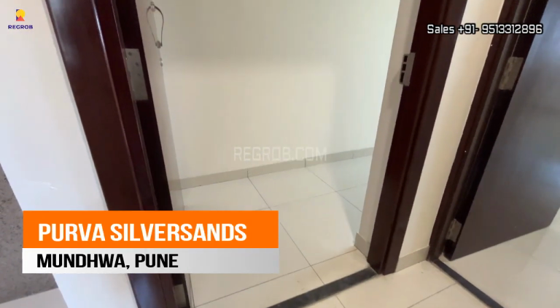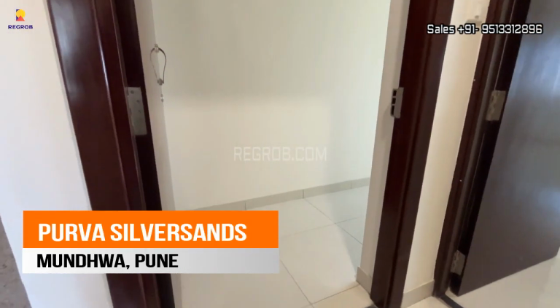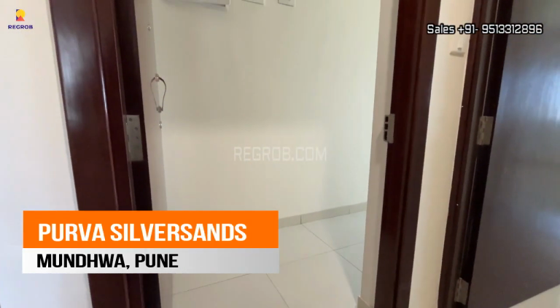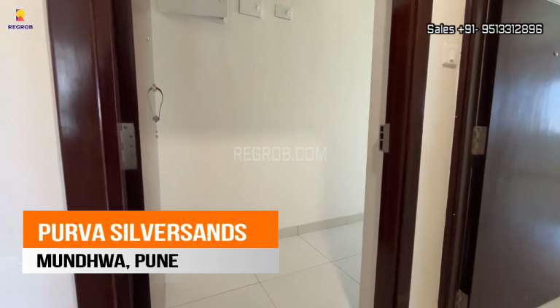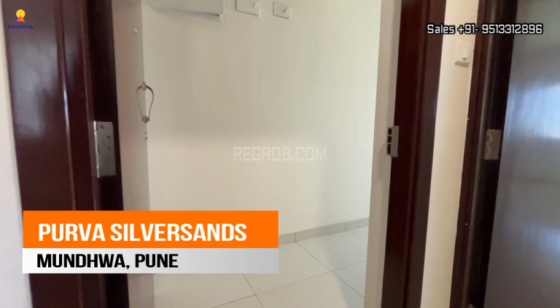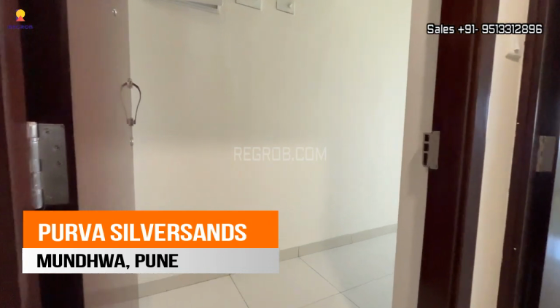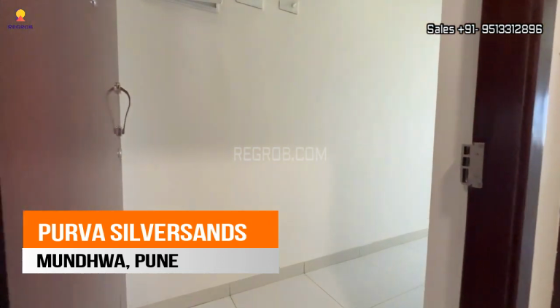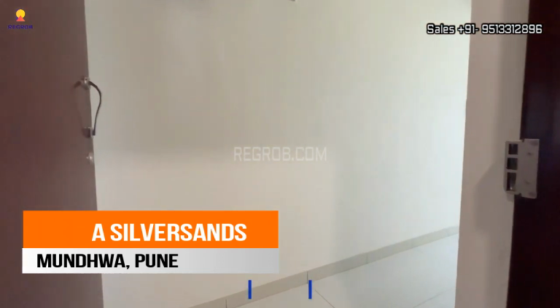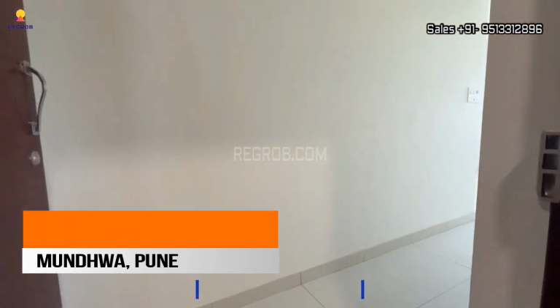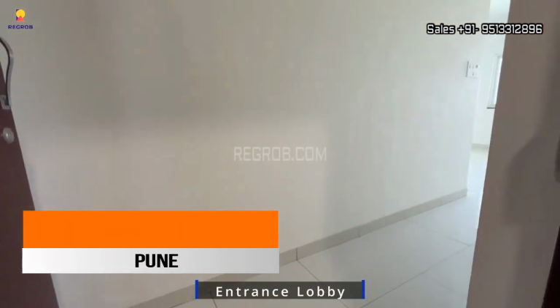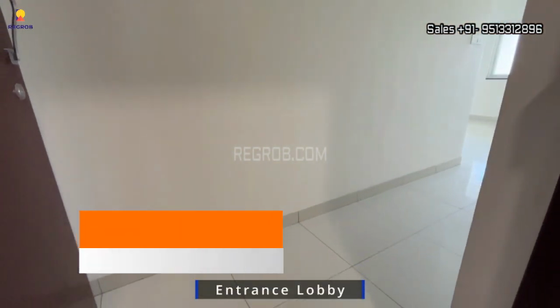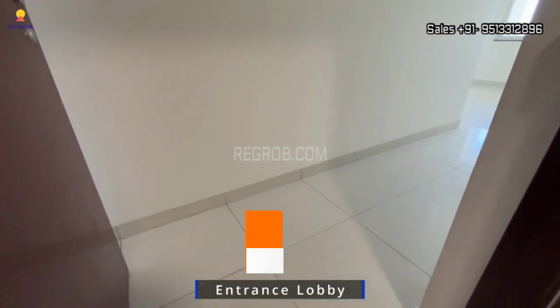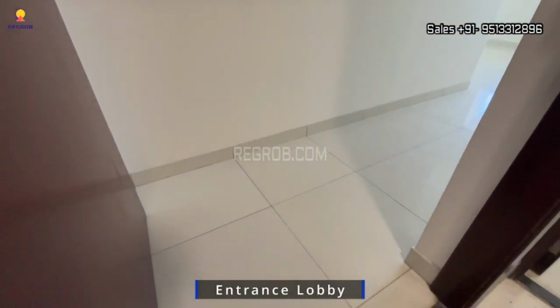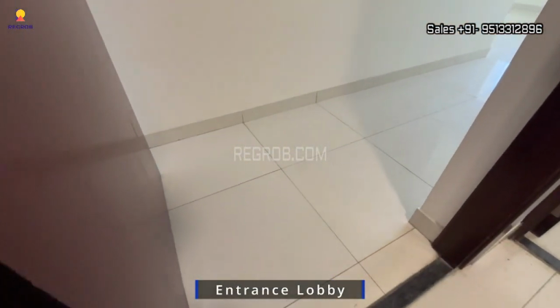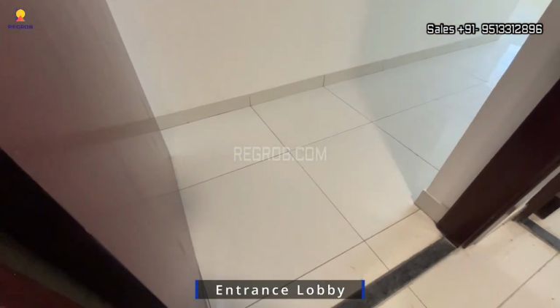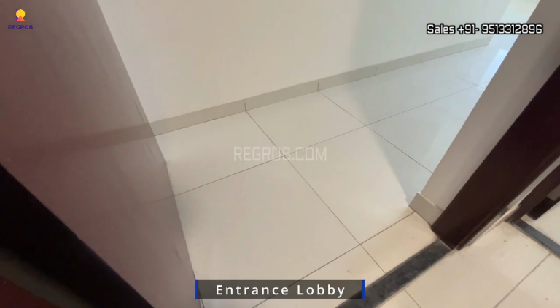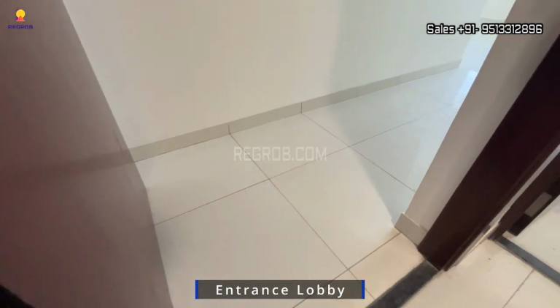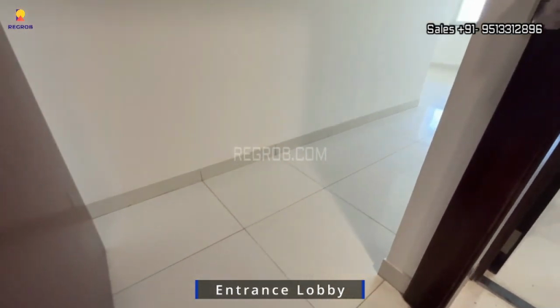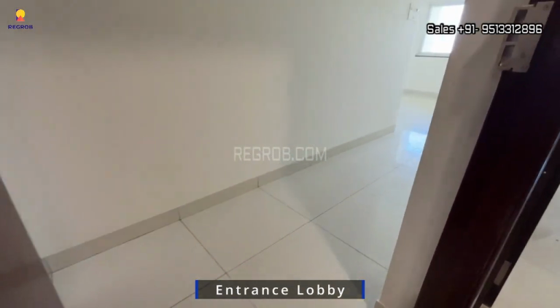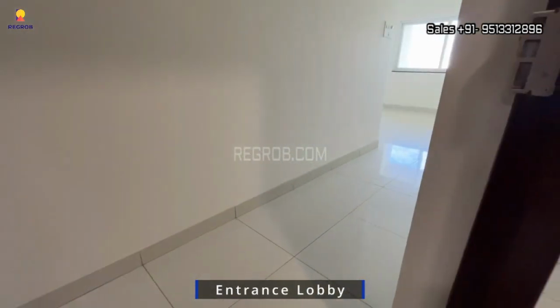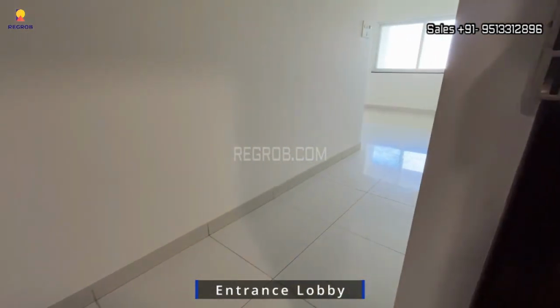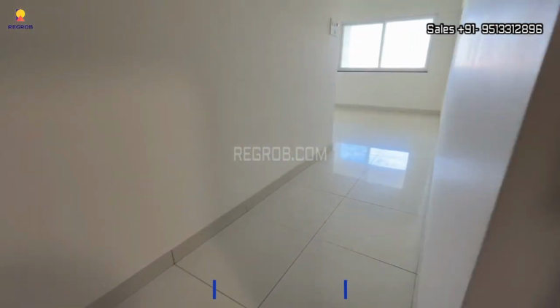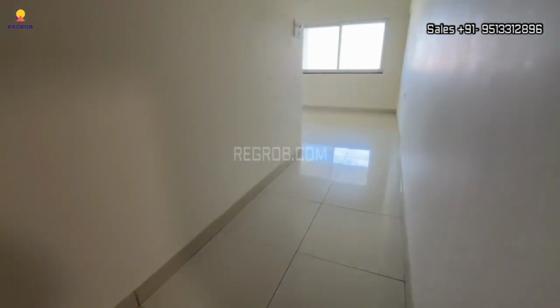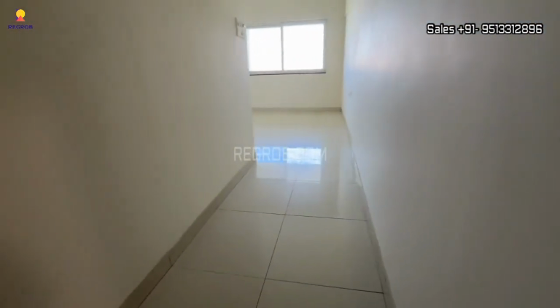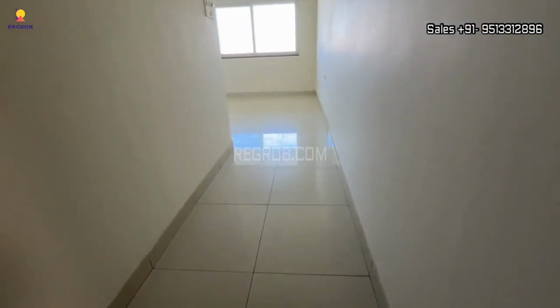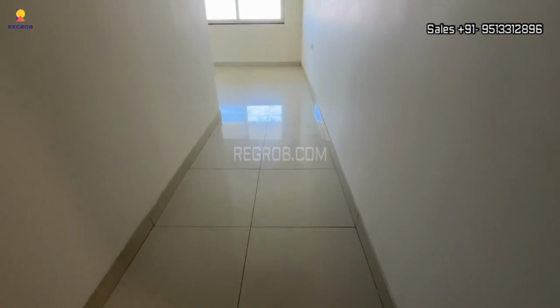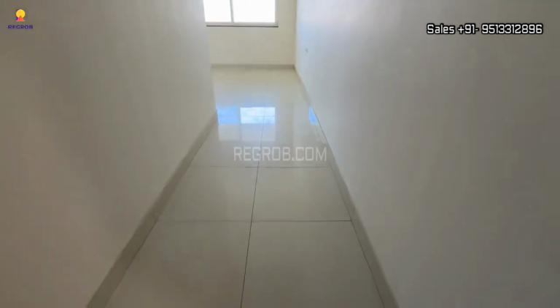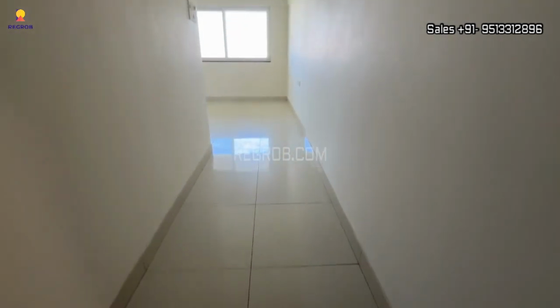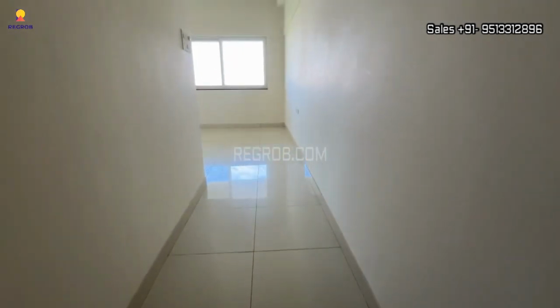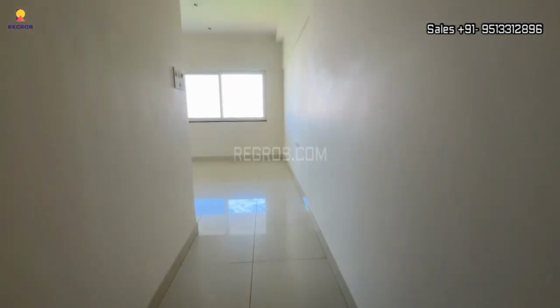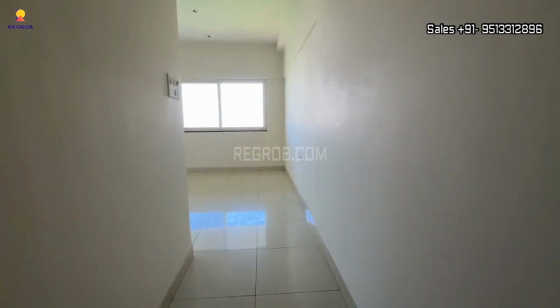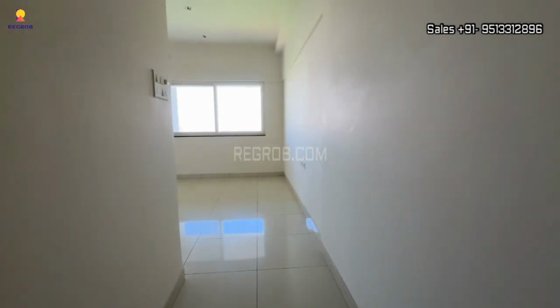Hello viewers, welcome to our channel. In today's video we are at a 2BHK sample flat of Purva Silver Sands, a premium housing society located at Mundva, Pune. Let's take the inside view of this property.